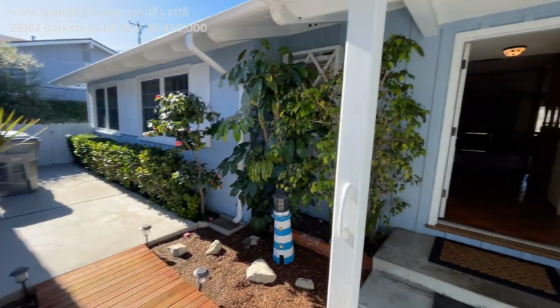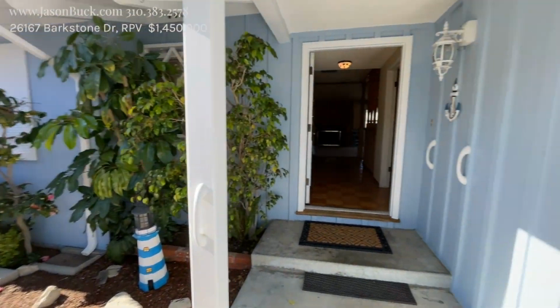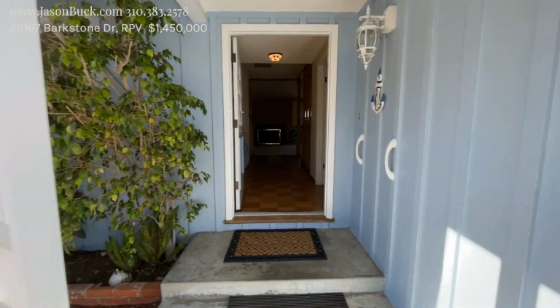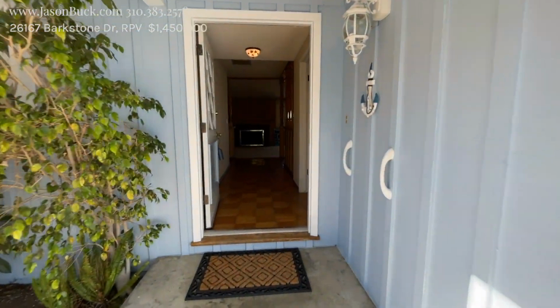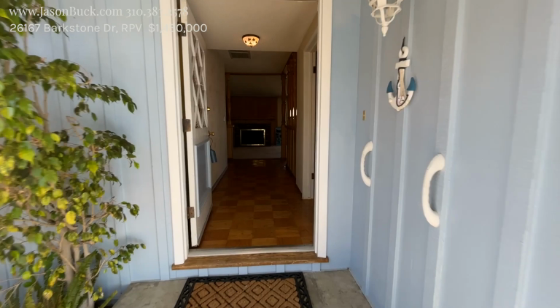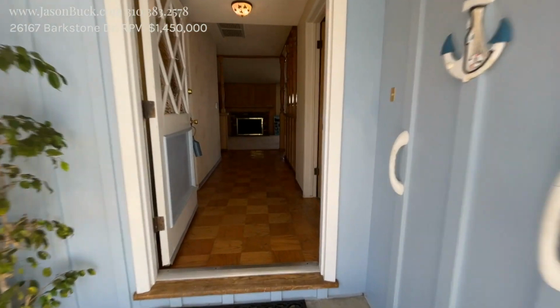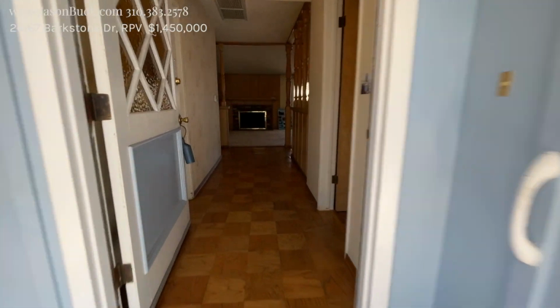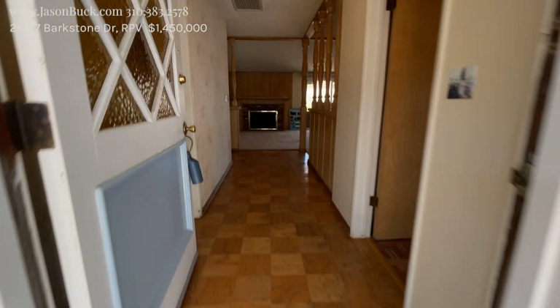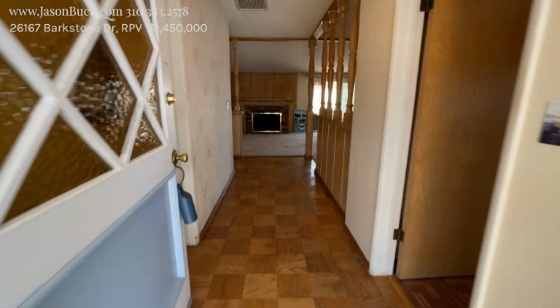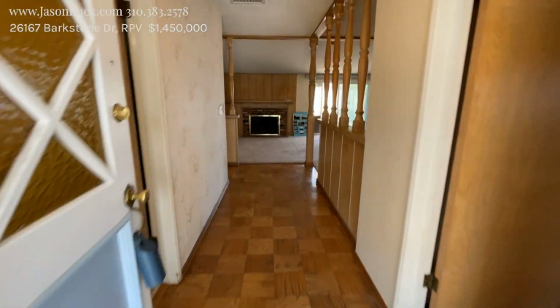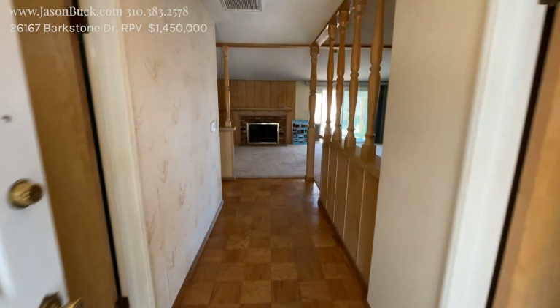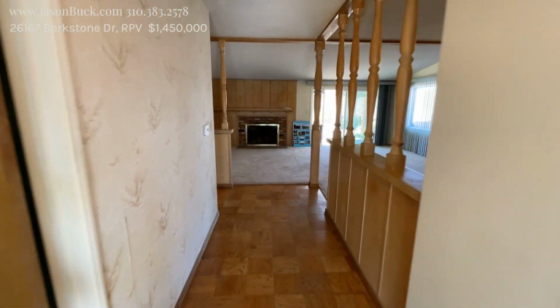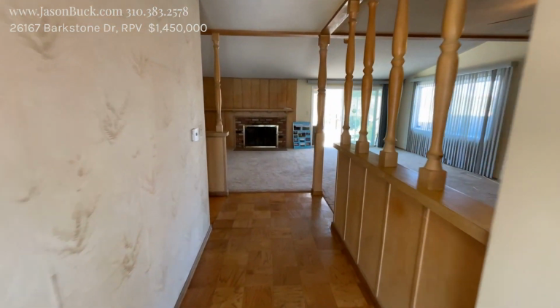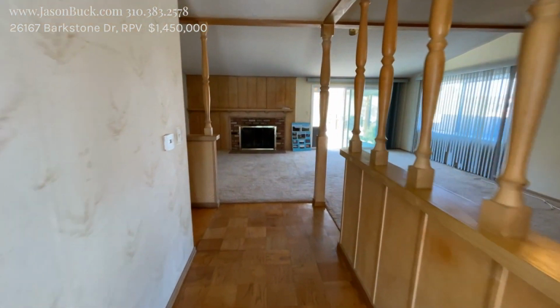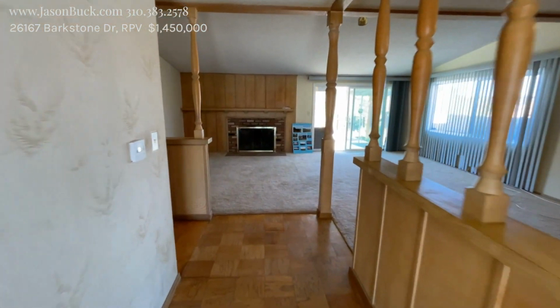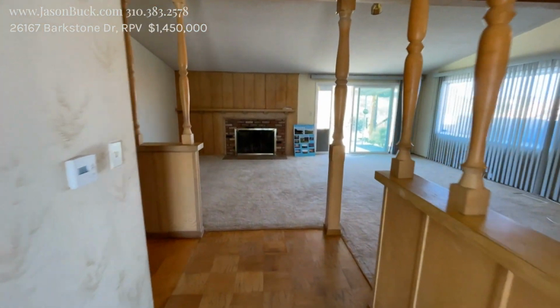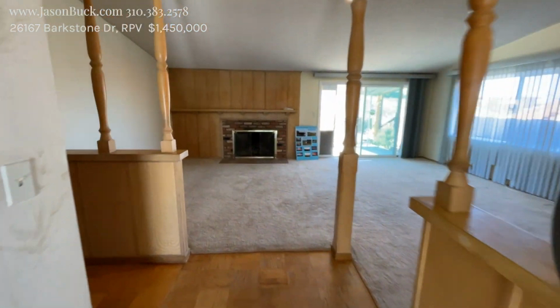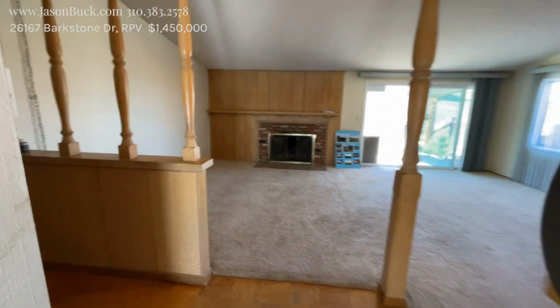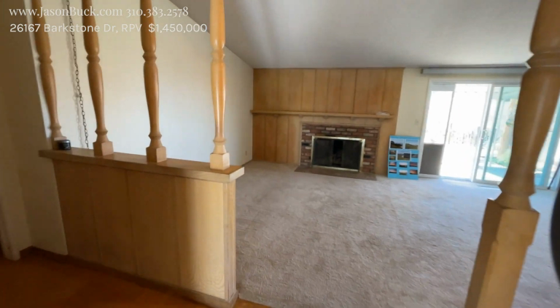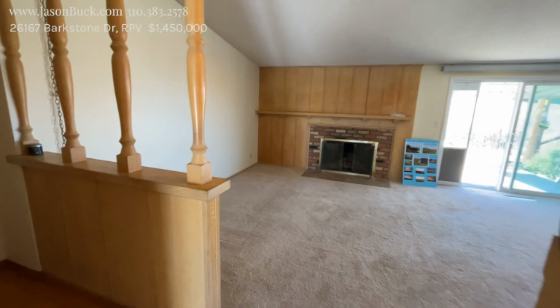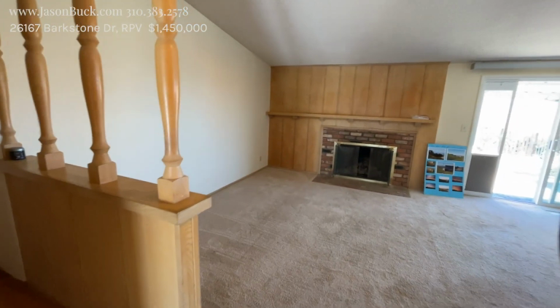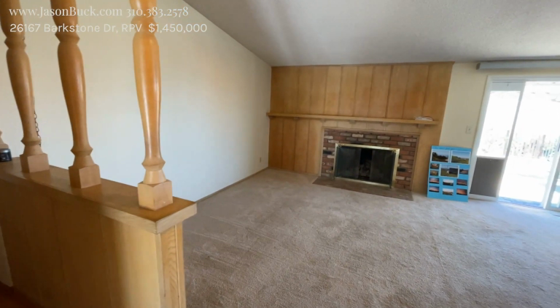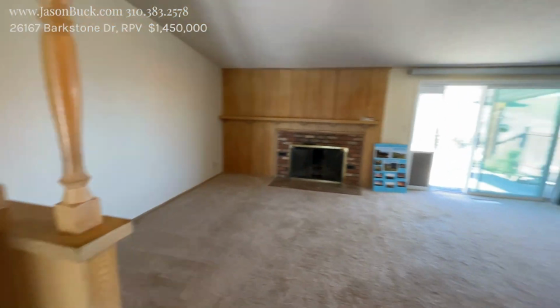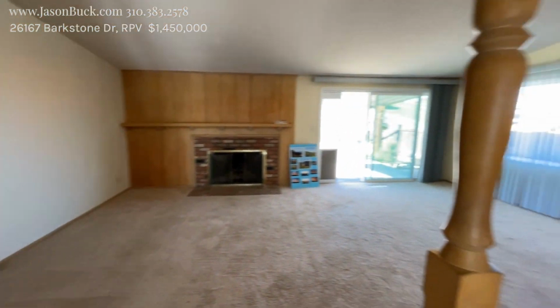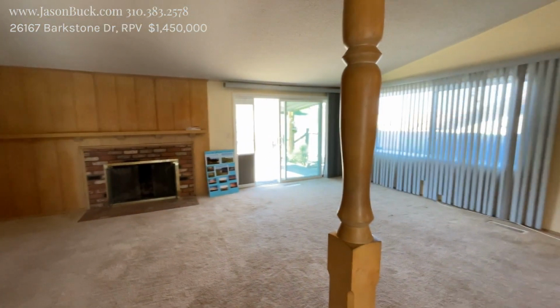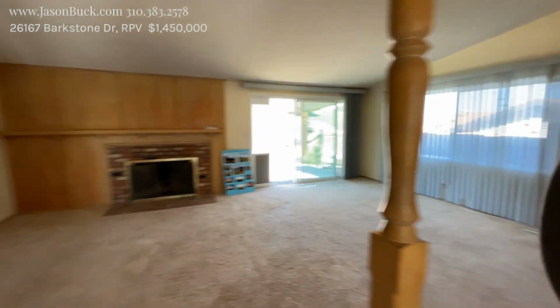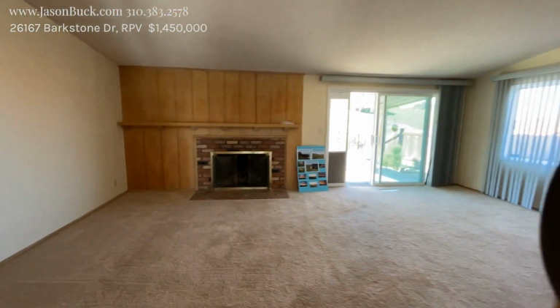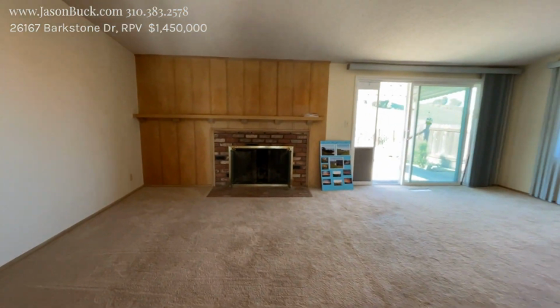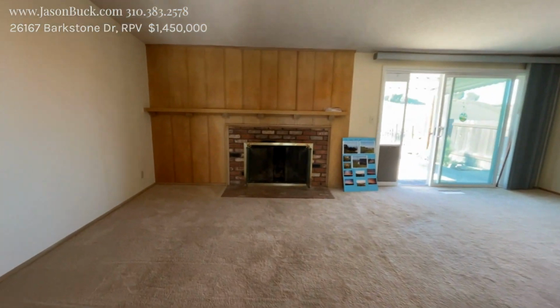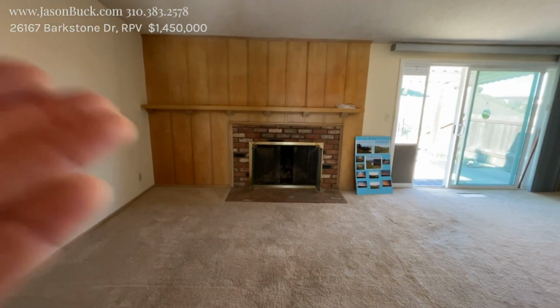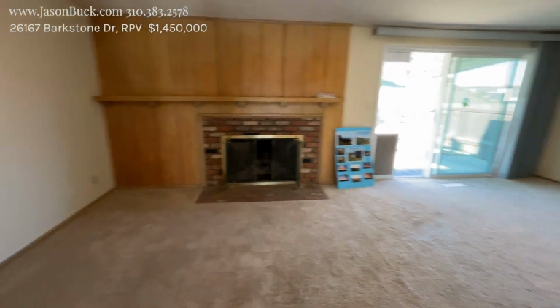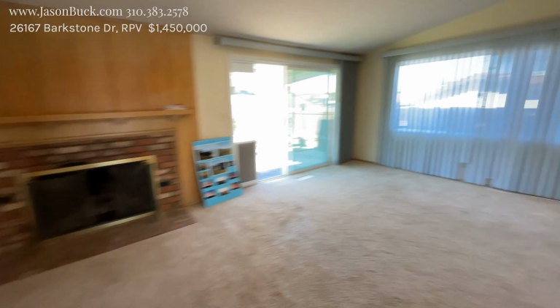And then you come on in — you need to do some work here. It's an older home, but the bones are amazing and the area is fantastic. So as we walk in, this is our living room. You got the fireplace.